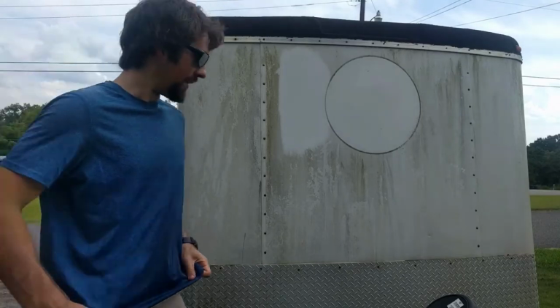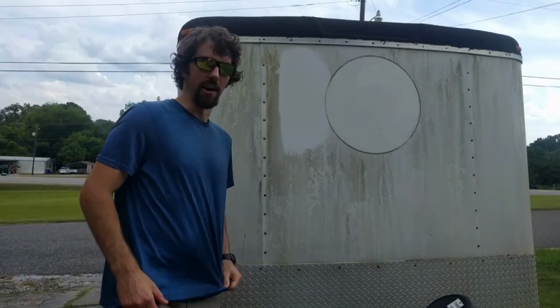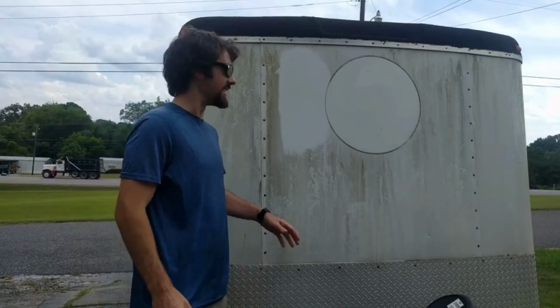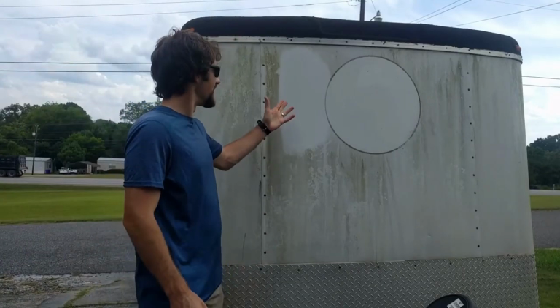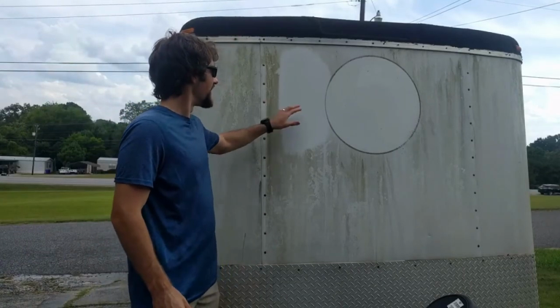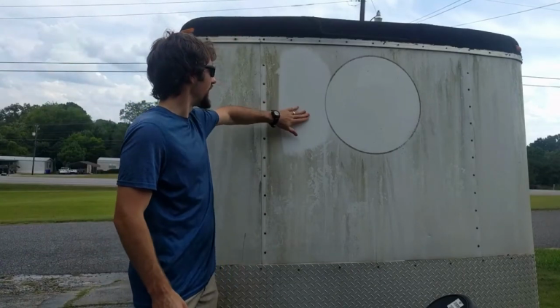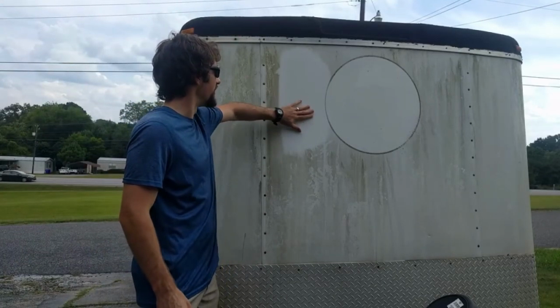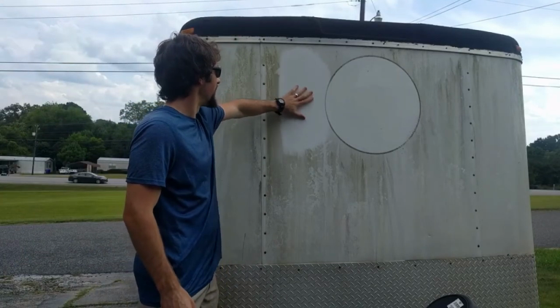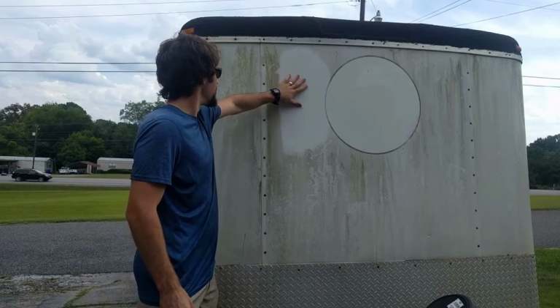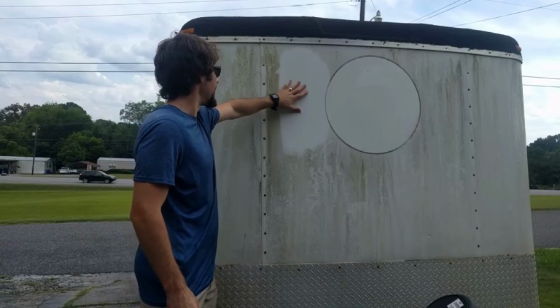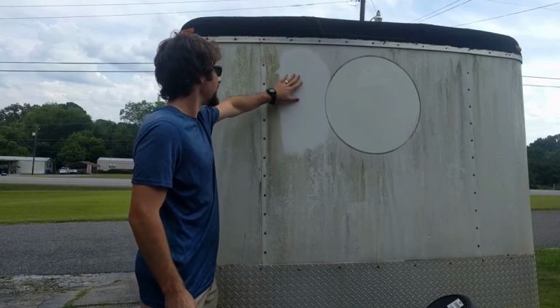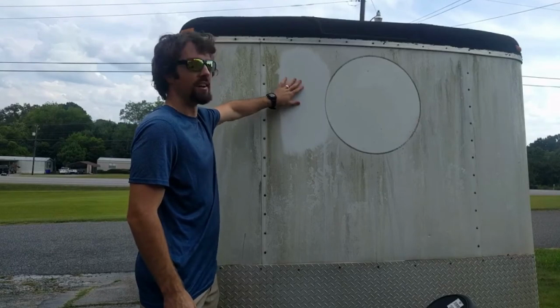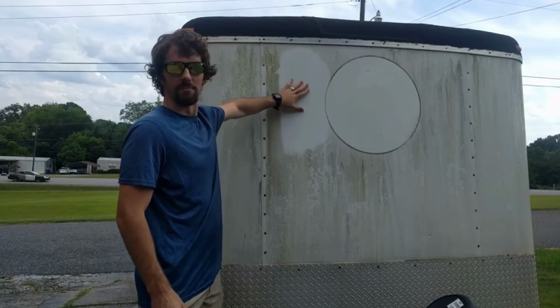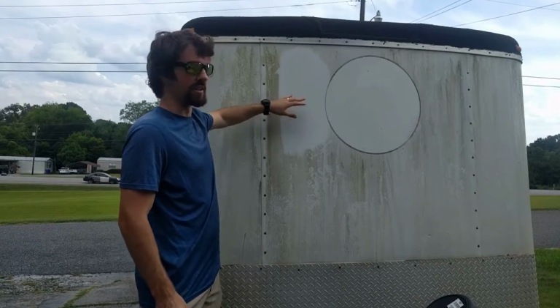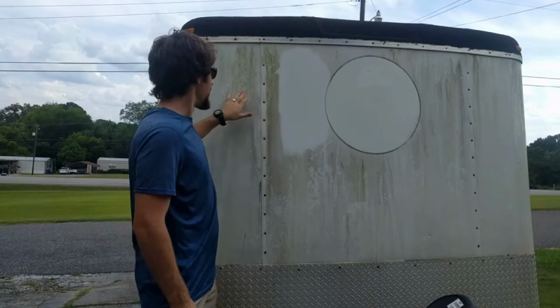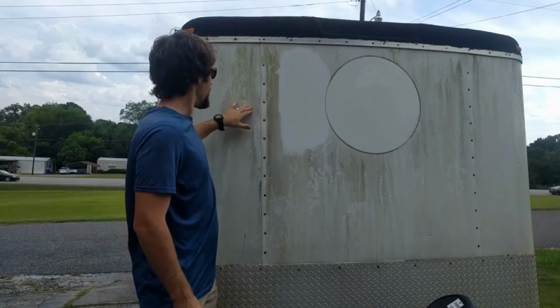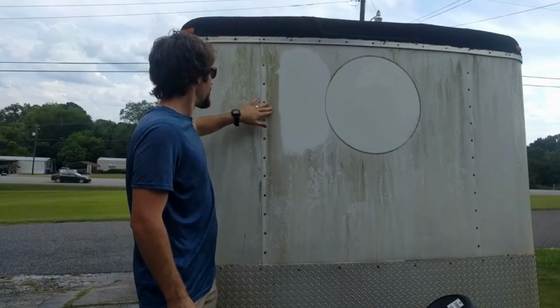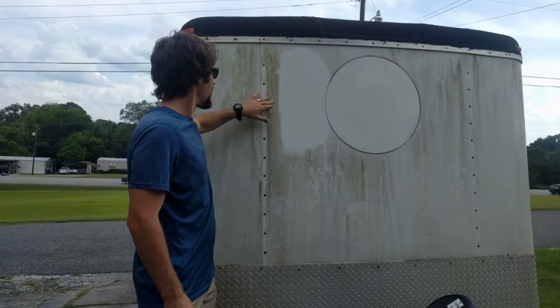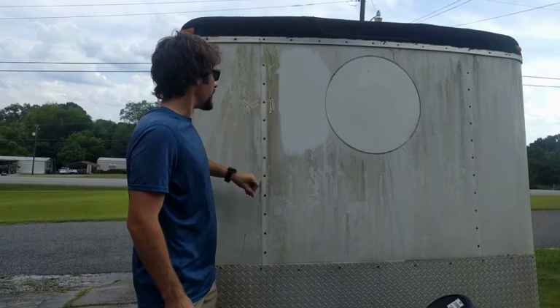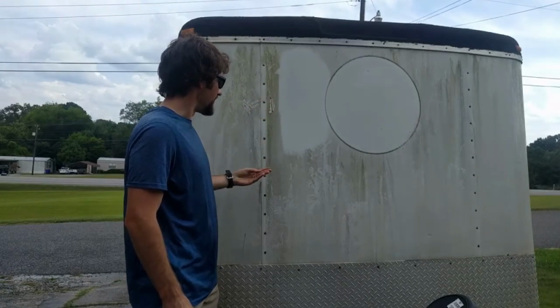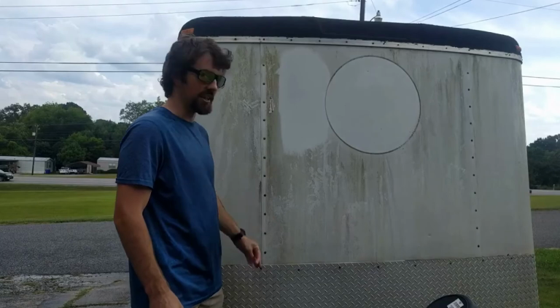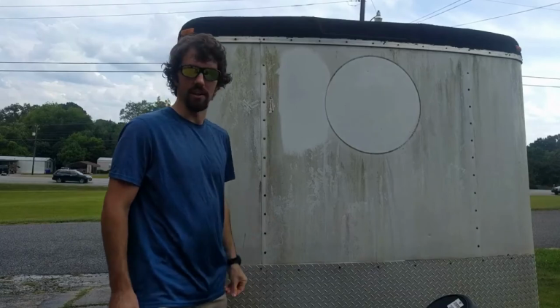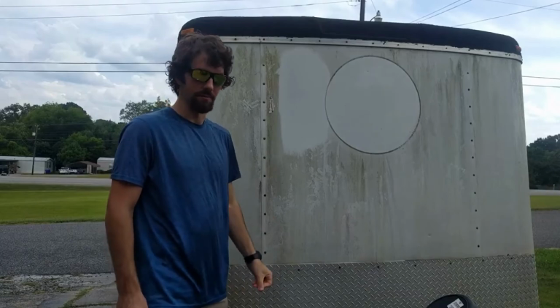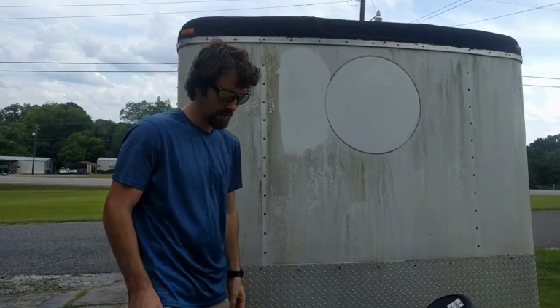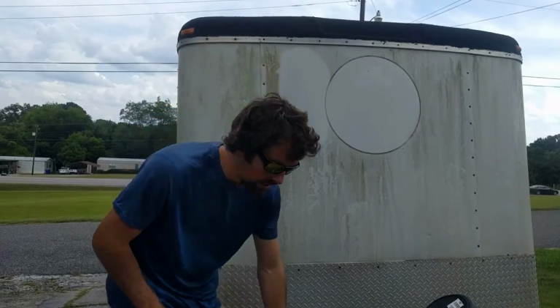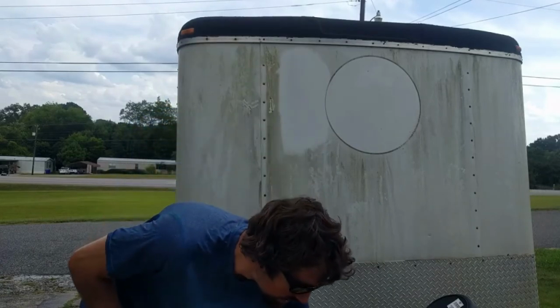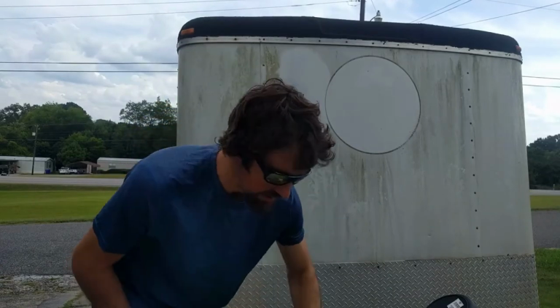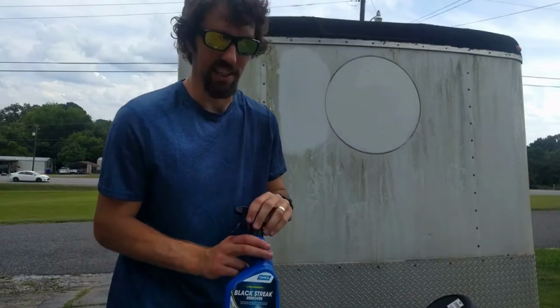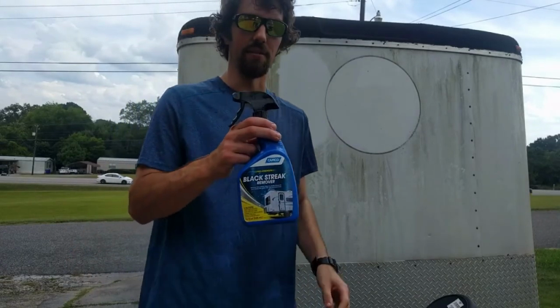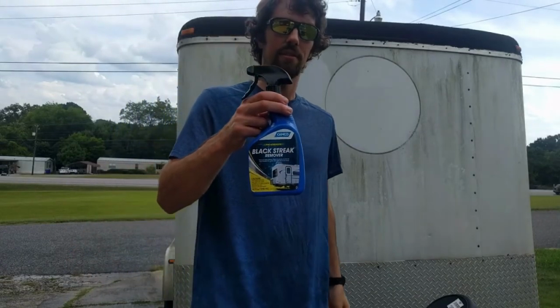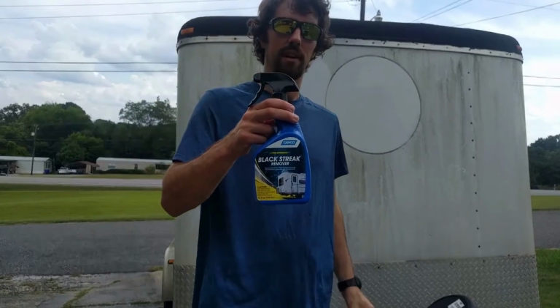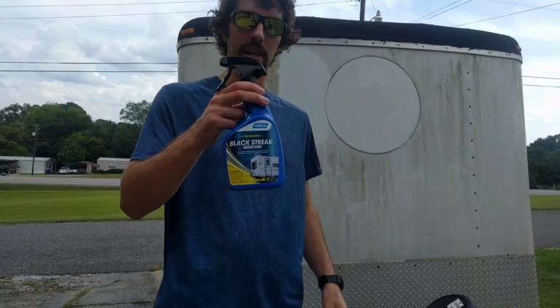There you go. As you can see, it looks brand new — shiny, smooth, doesn't have any of that rough, moldy feel to it. This is good stuff. I recommend it.